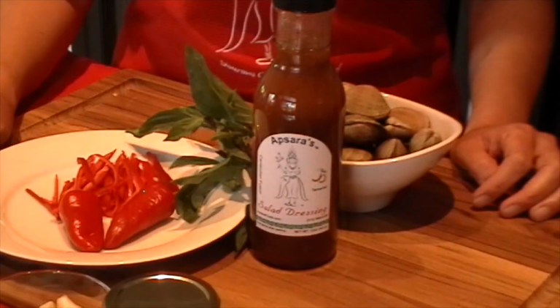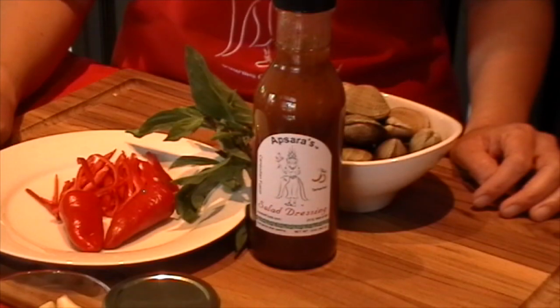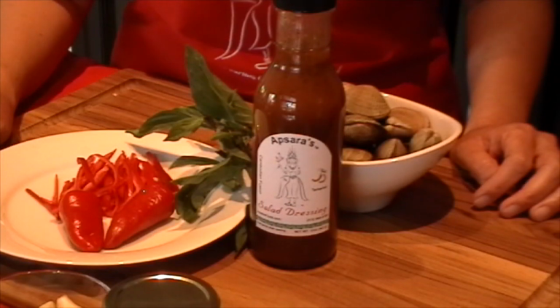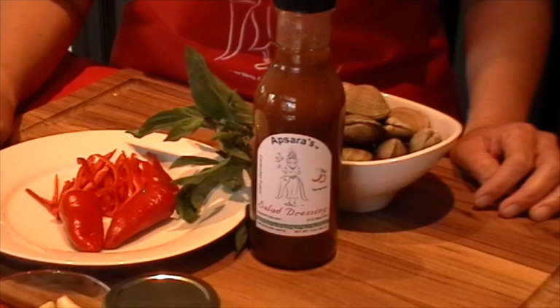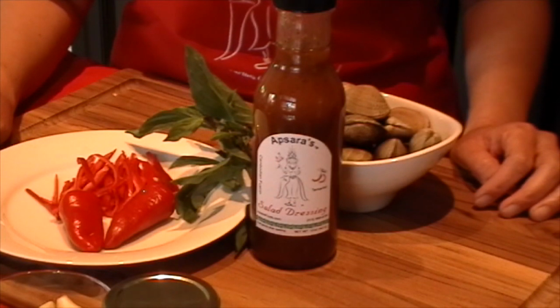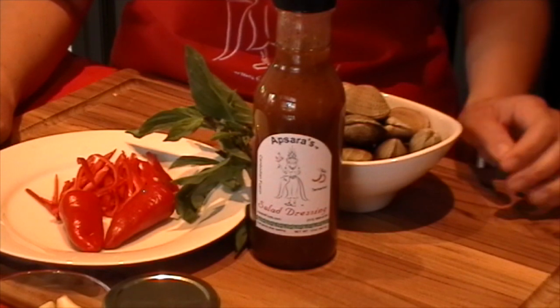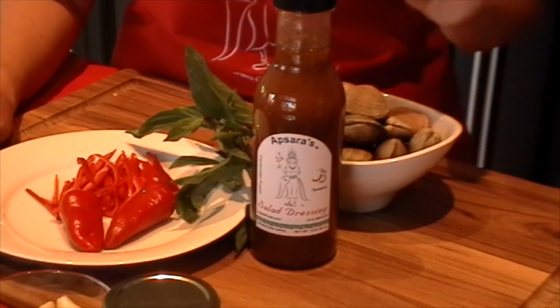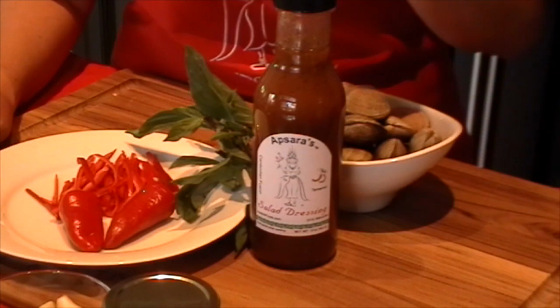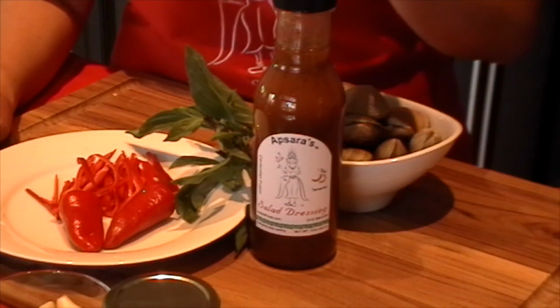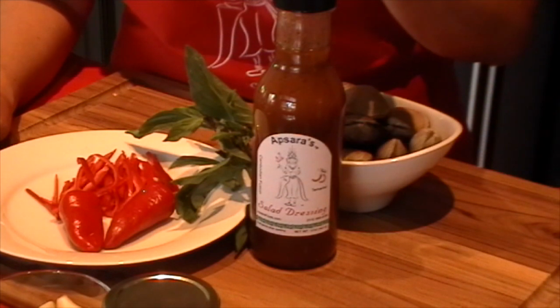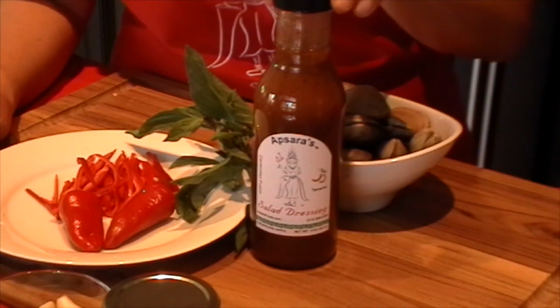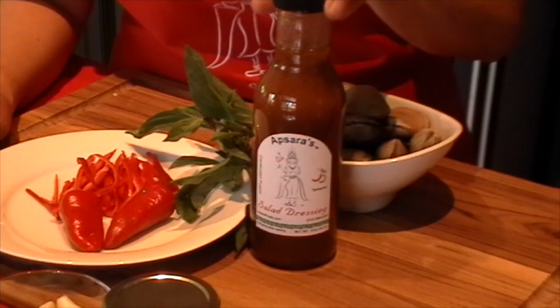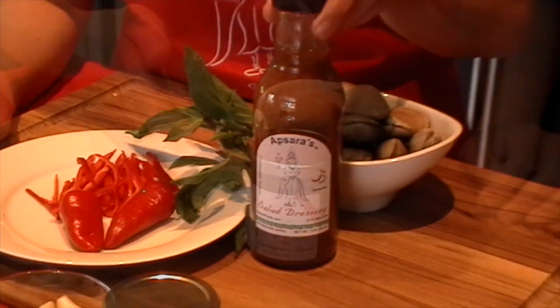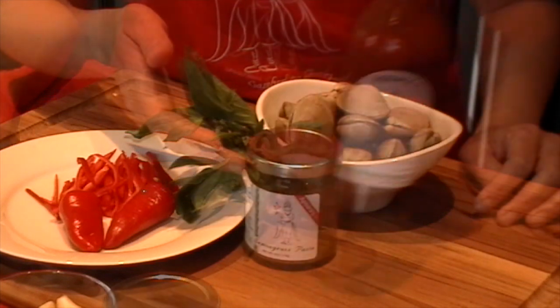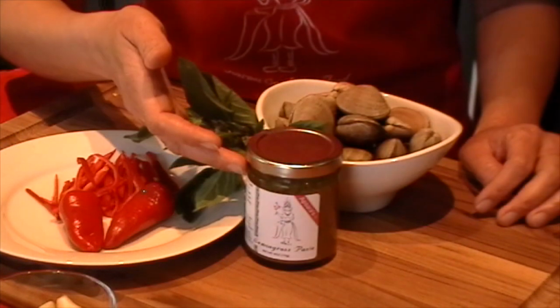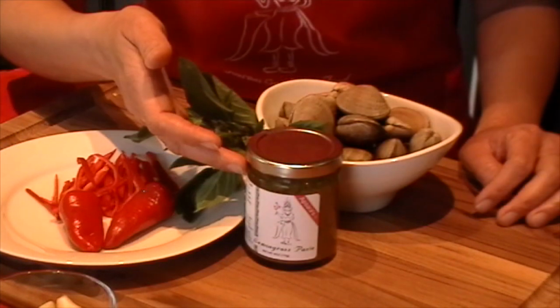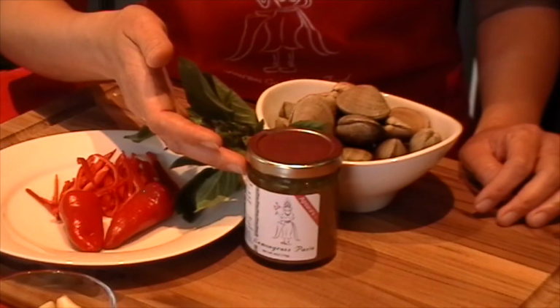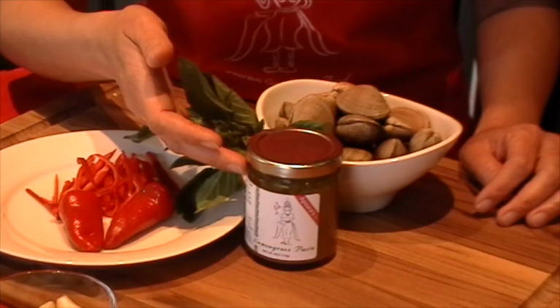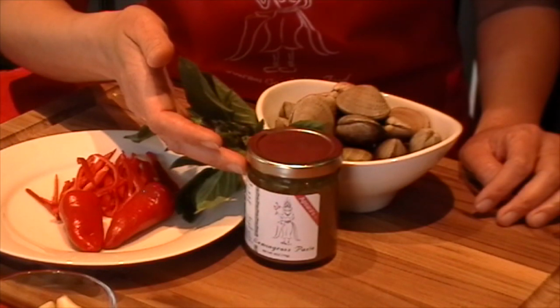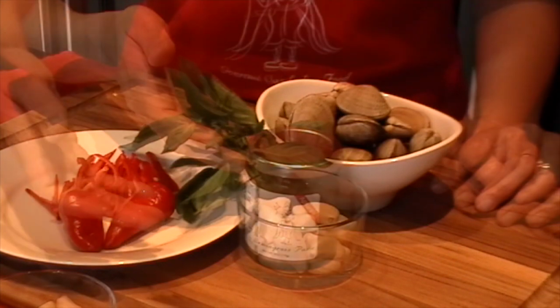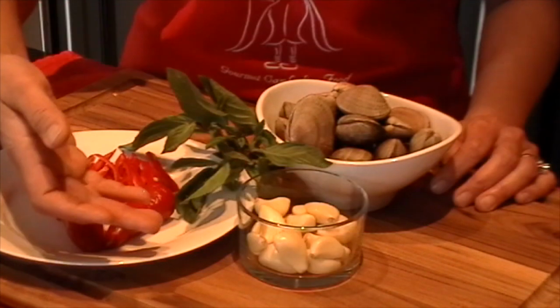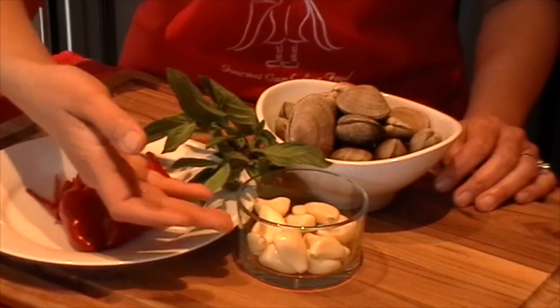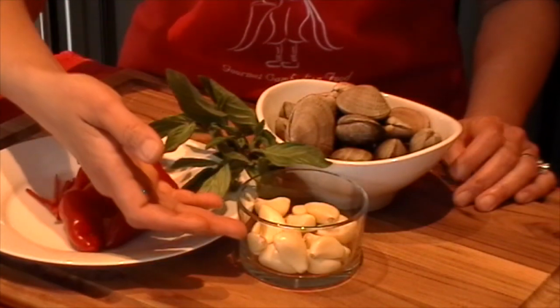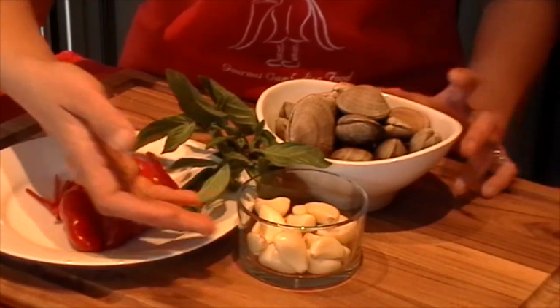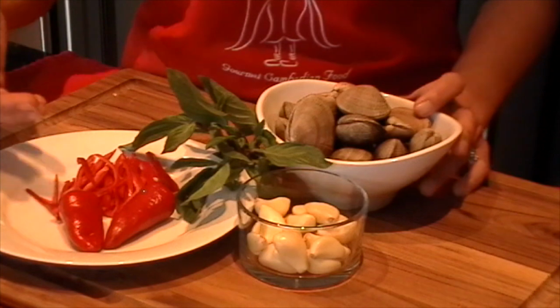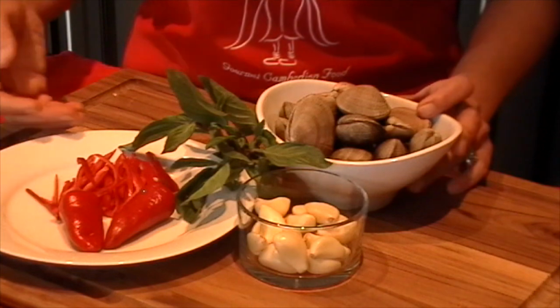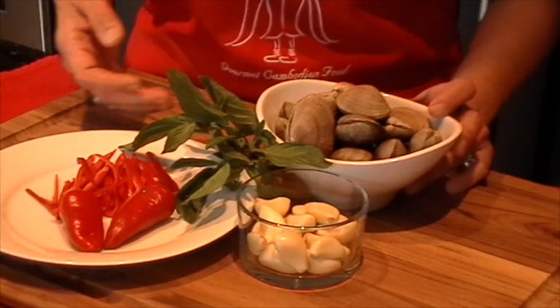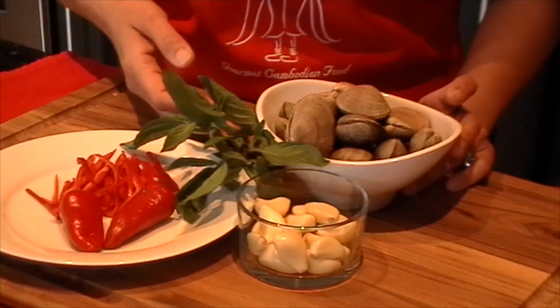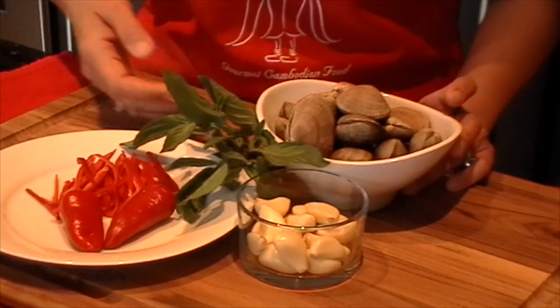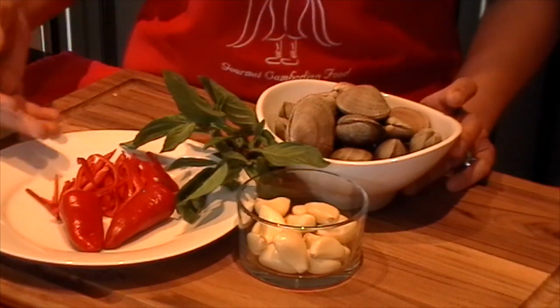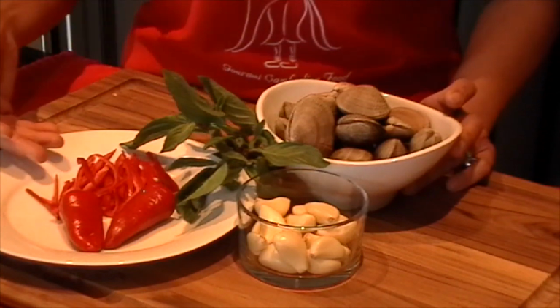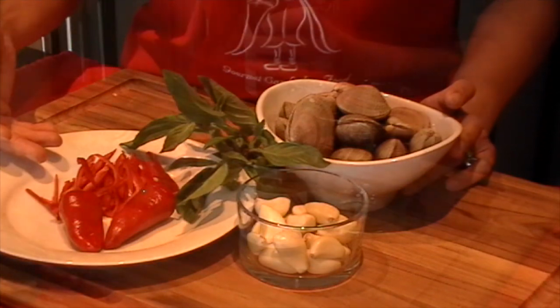Let's go over the ingredient list. We have Absara Food tamarind salad dressing, Absara Food green lemongrass paste, some garlic, manila clams, Thai basil, and fresno chili.